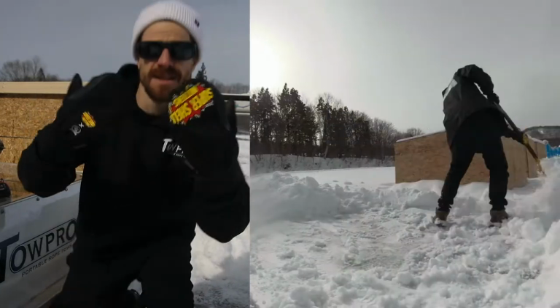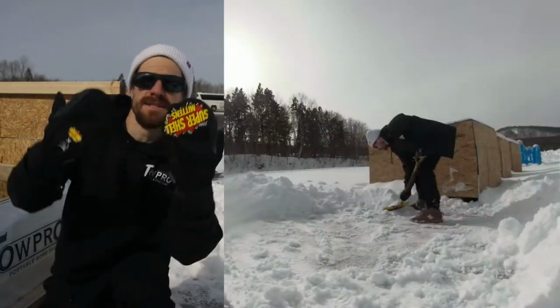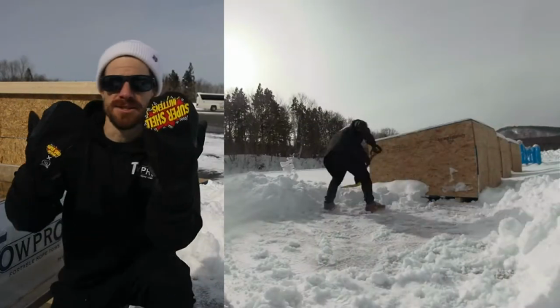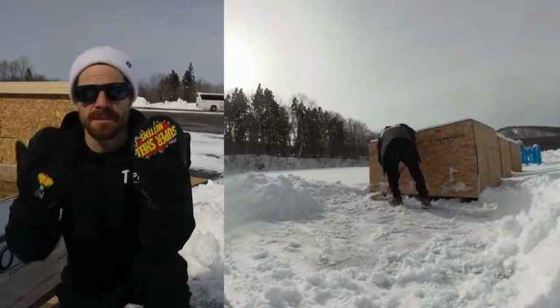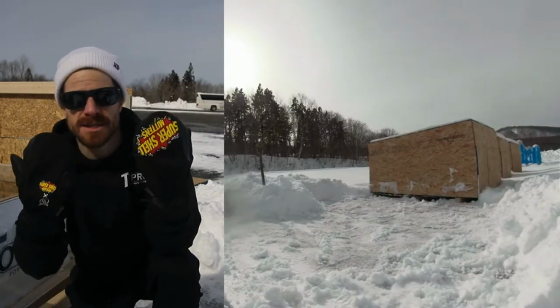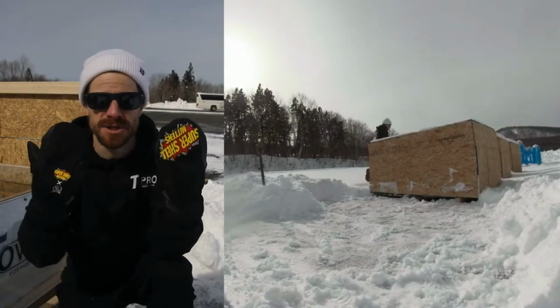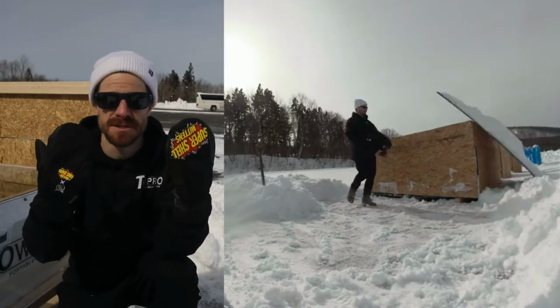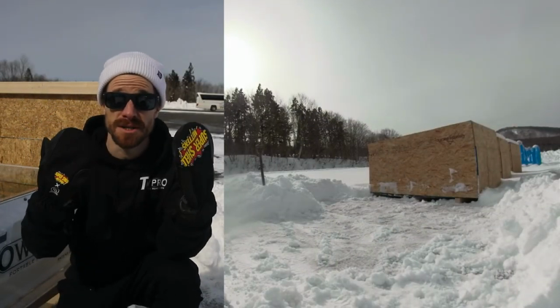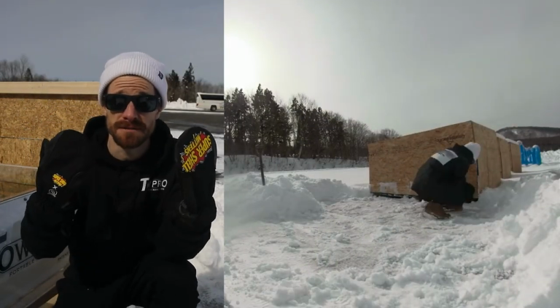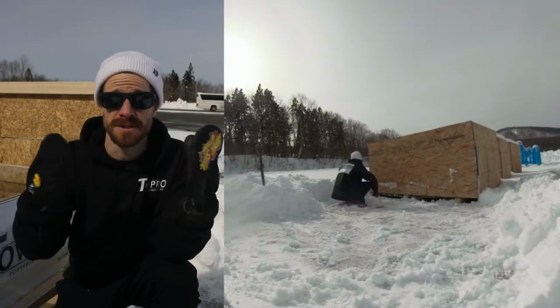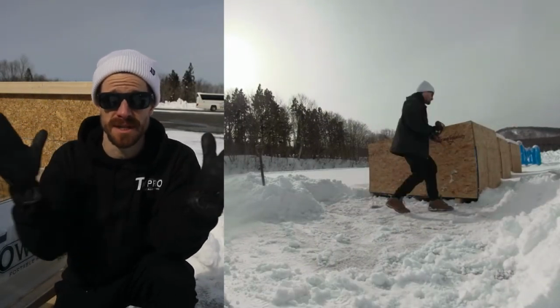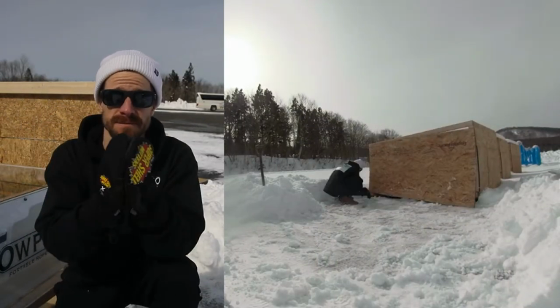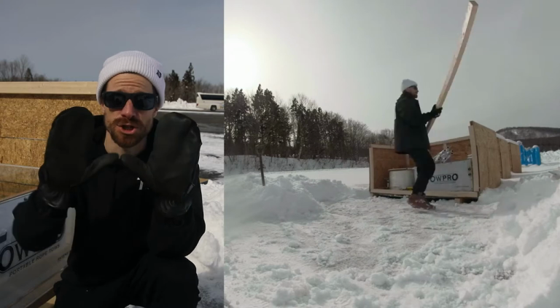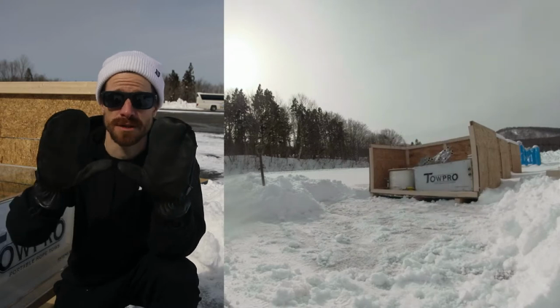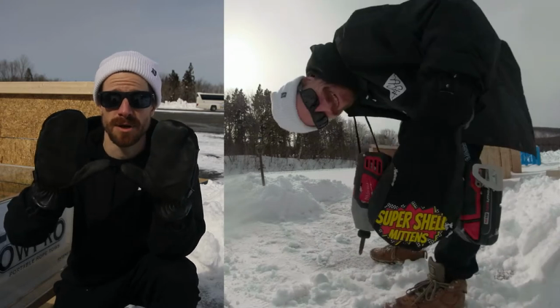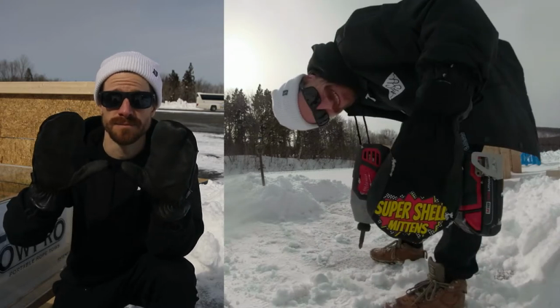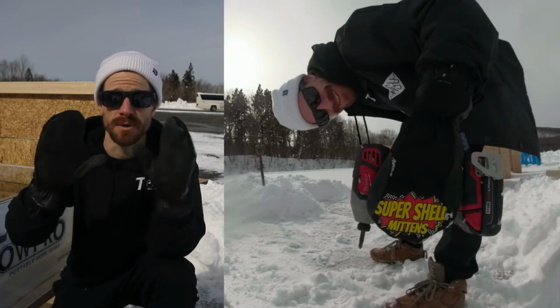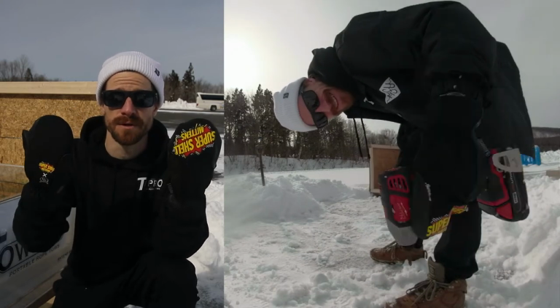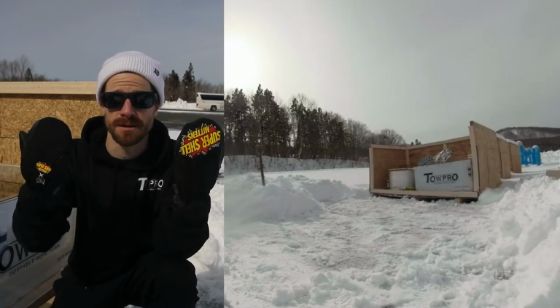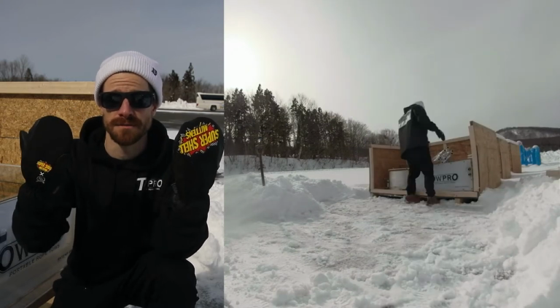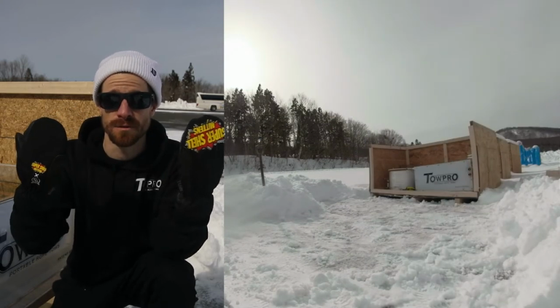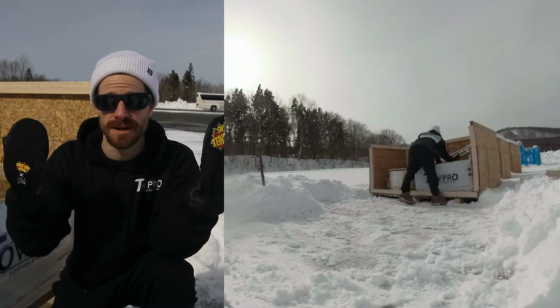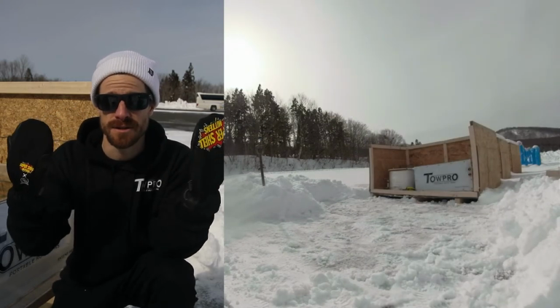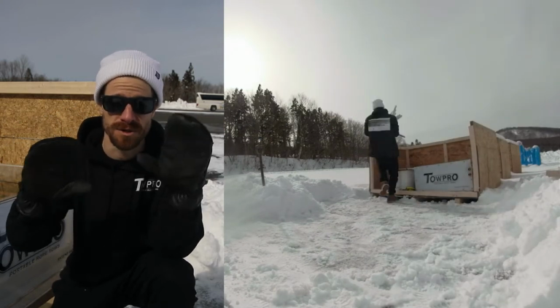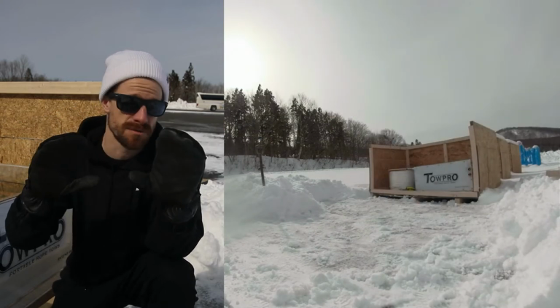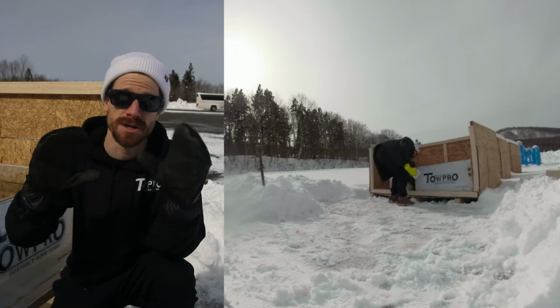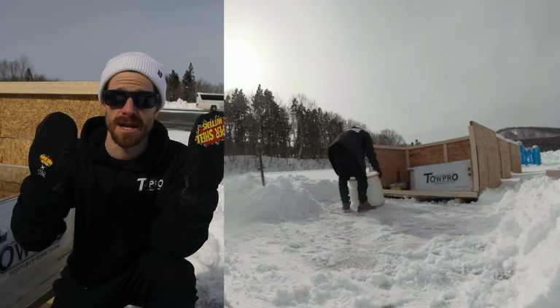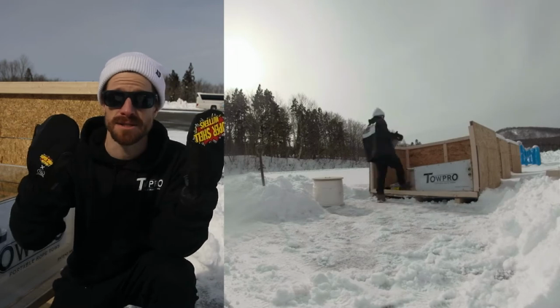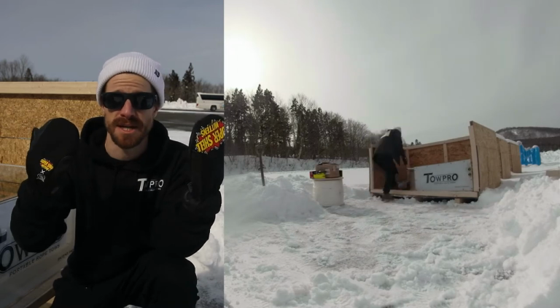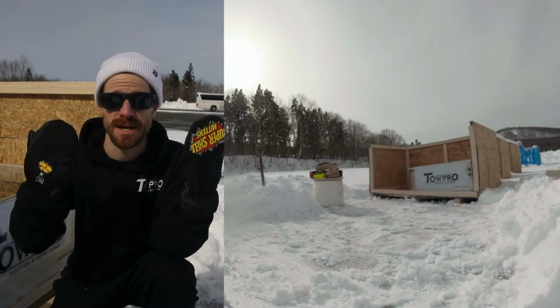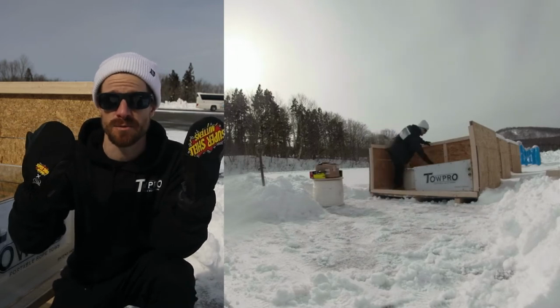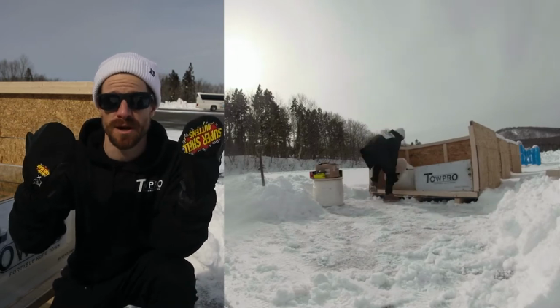These CG Habitat super shell mittens are tough. They'll take a beating. They get a strong leather palm. You can wear them over your regular gloves, over liners, or just on your naked hand to protect your hands in warm weather.